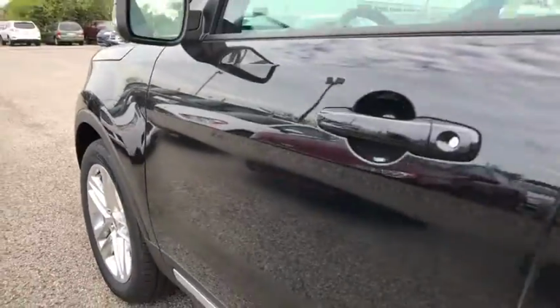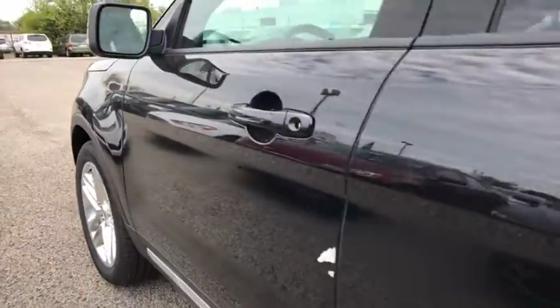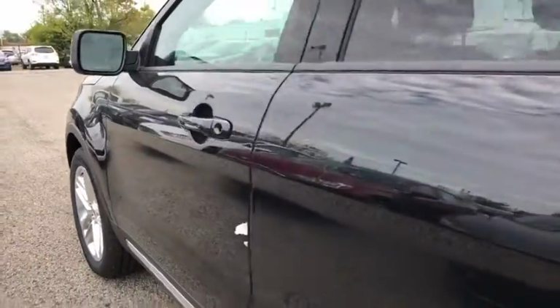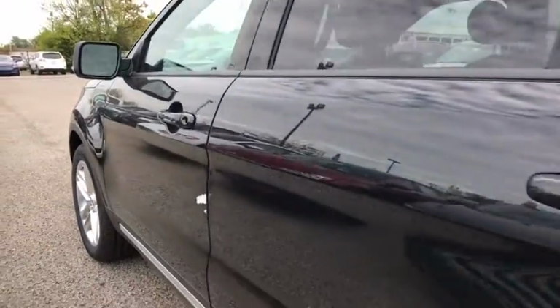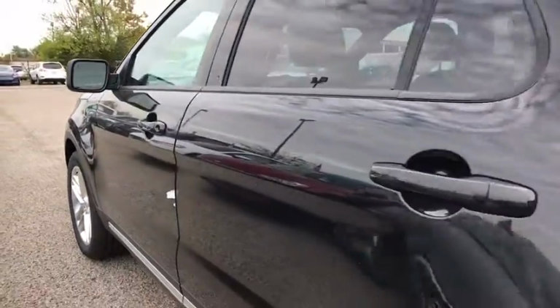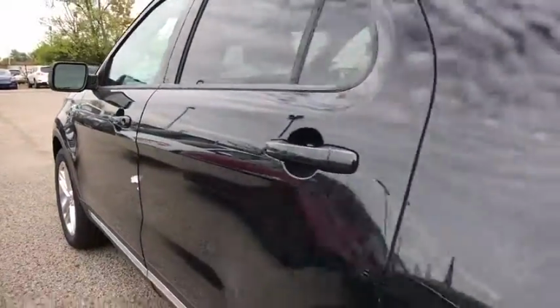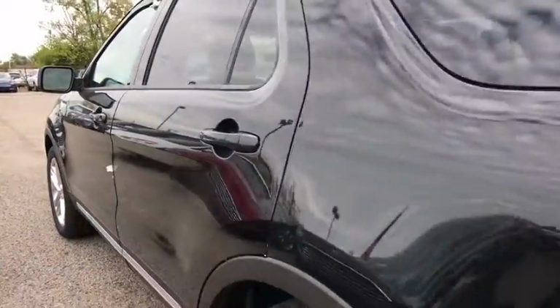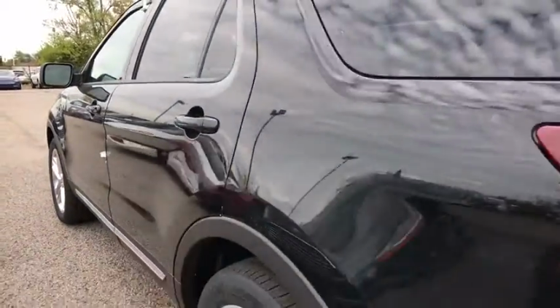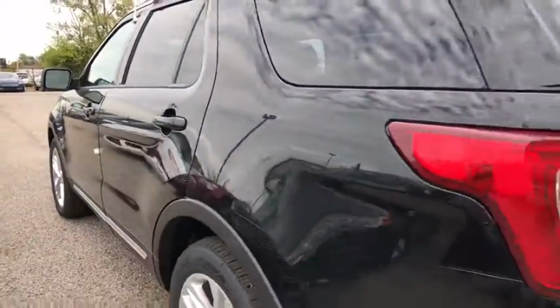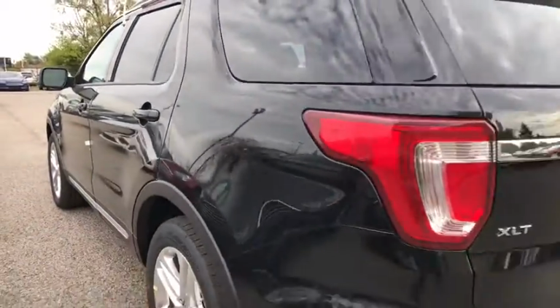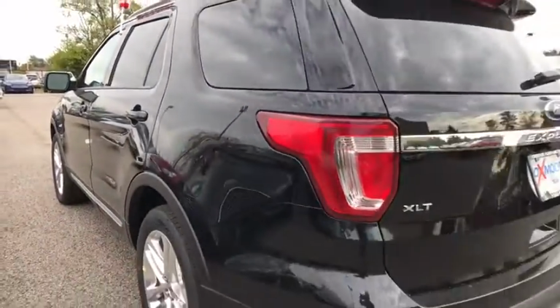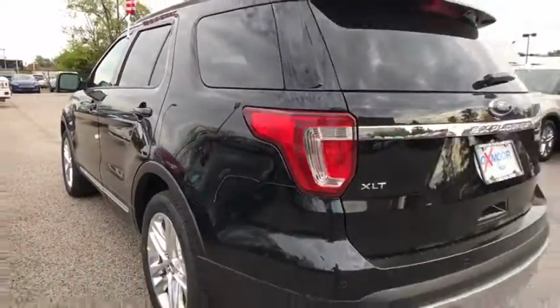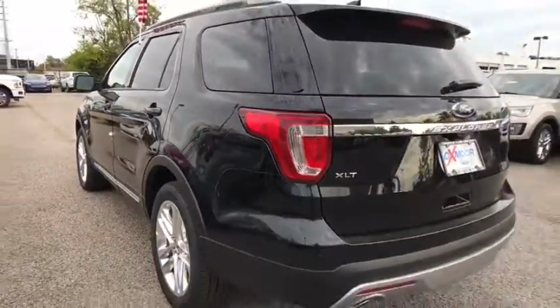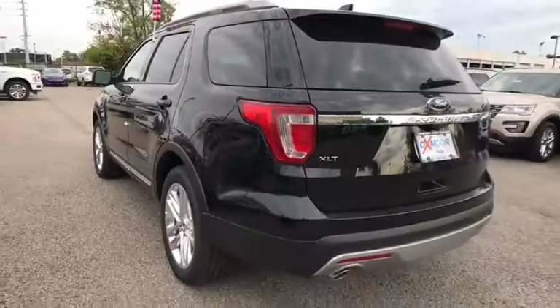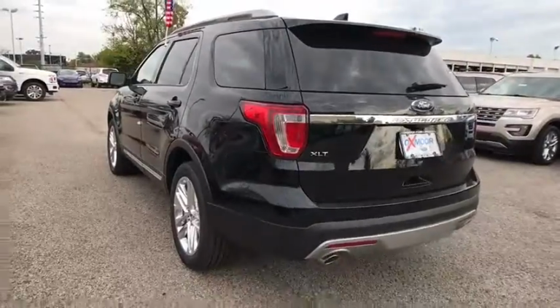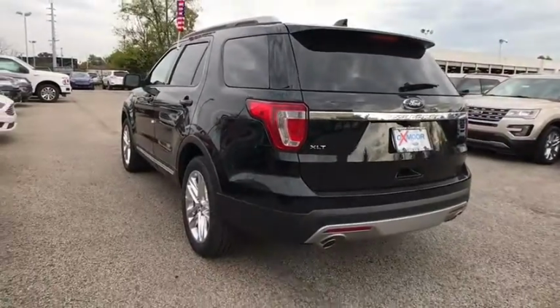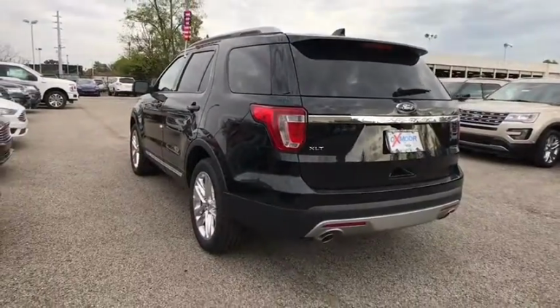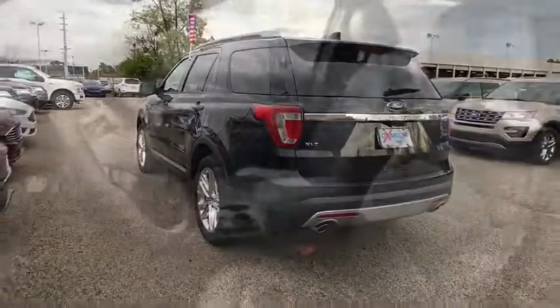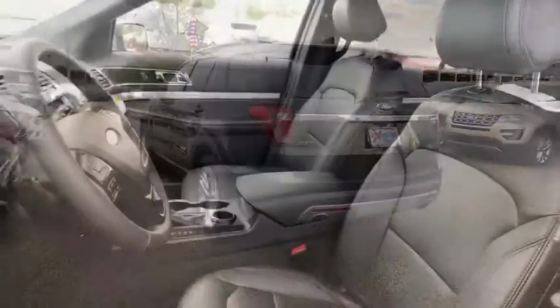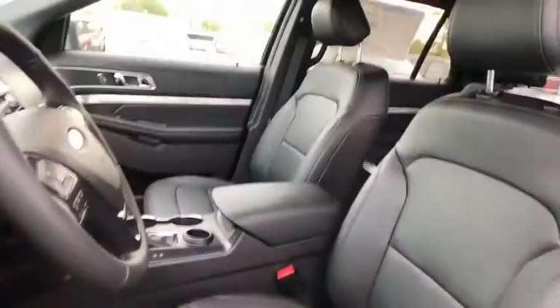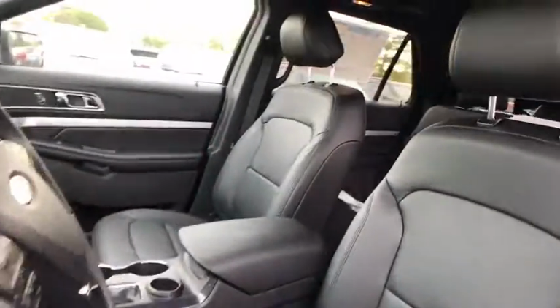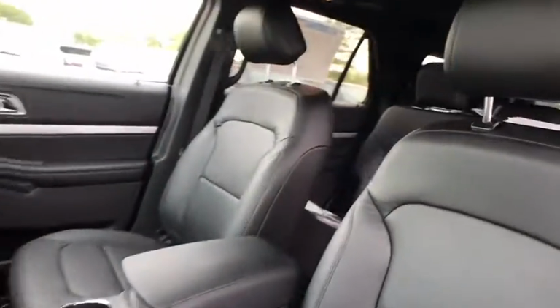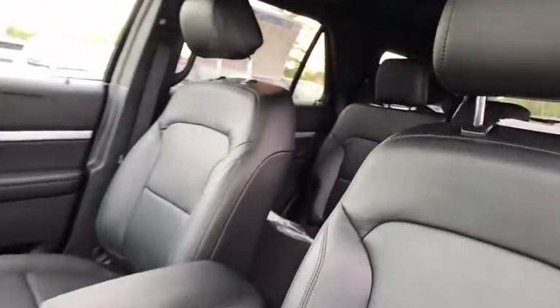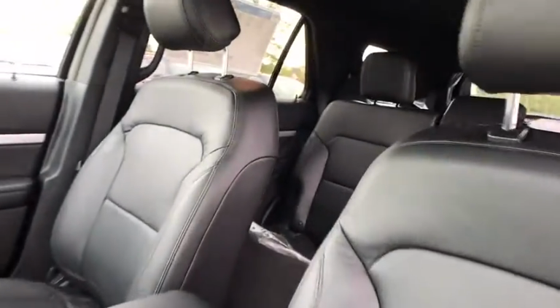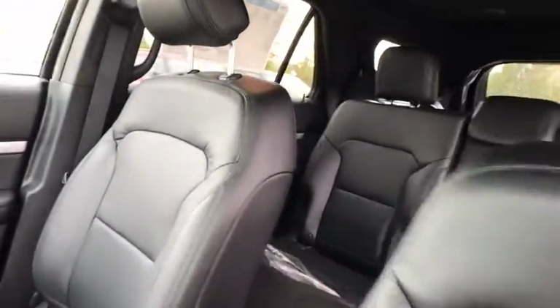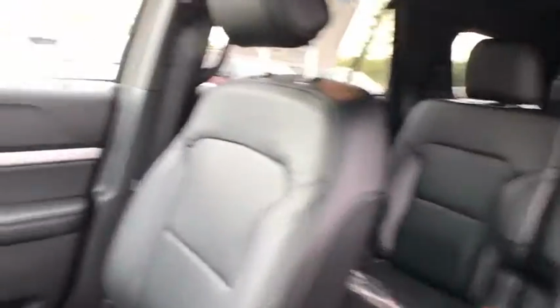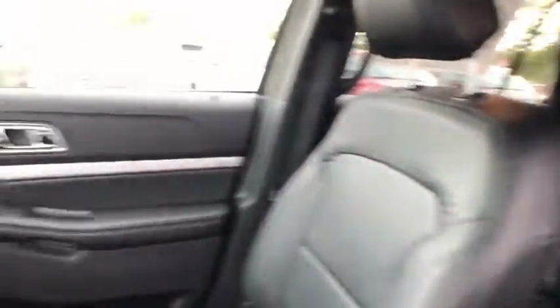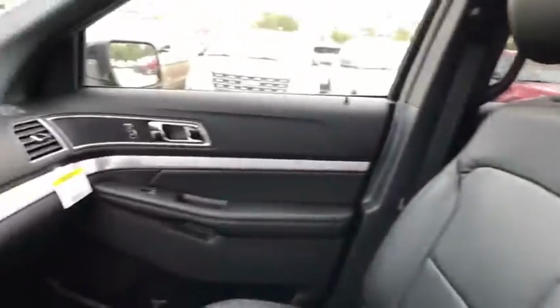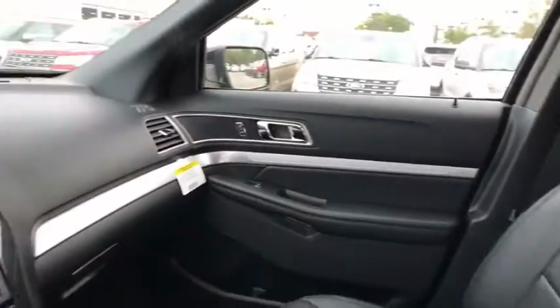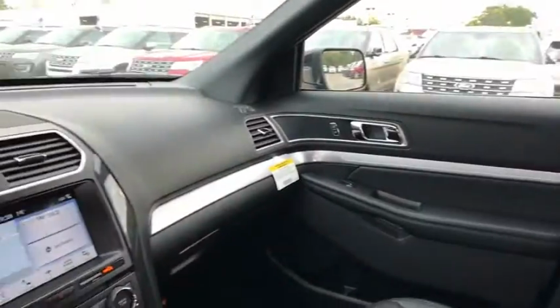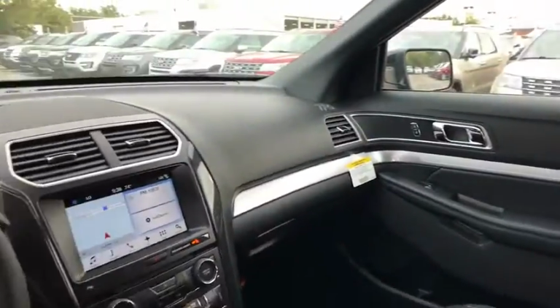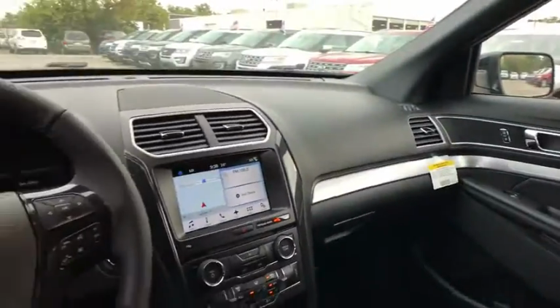Stability control, traction control, keyless entry, anti-lock braking system, power passenger seat, steering wheel audio controls, backup camera, leather-wrapped steering wheel, Bluetooth.